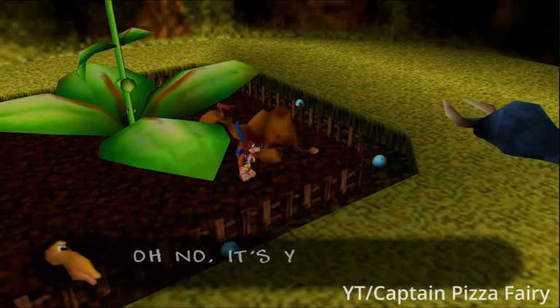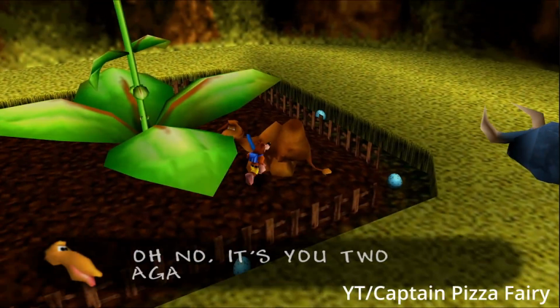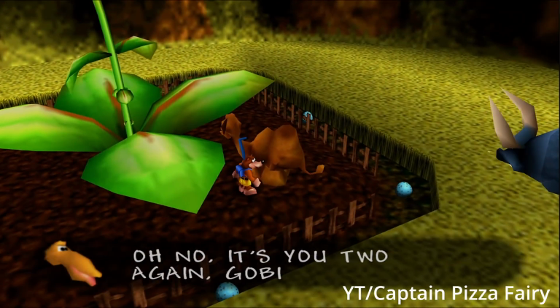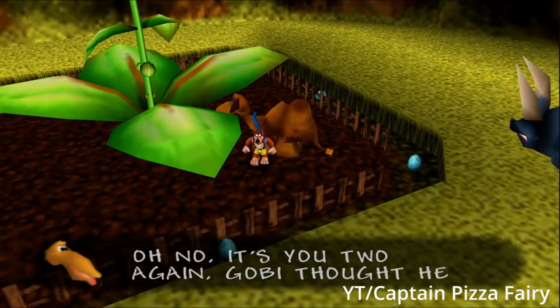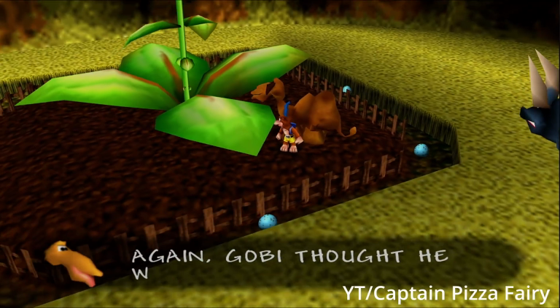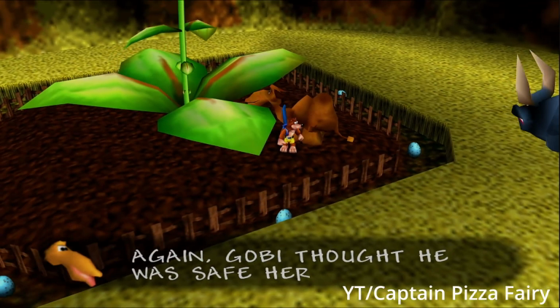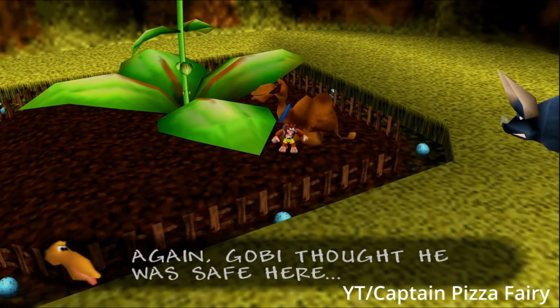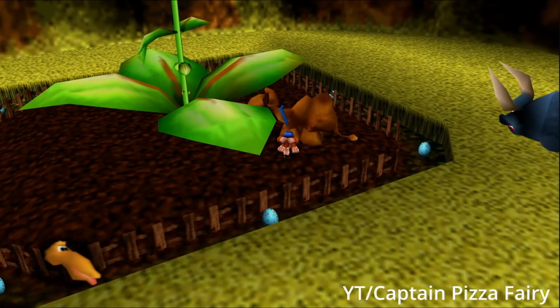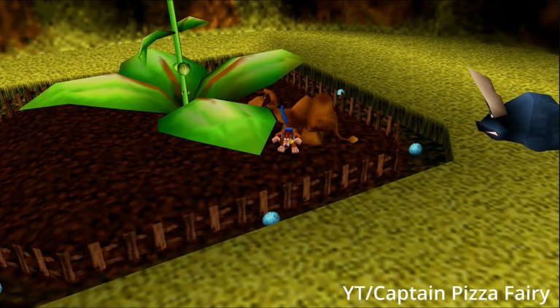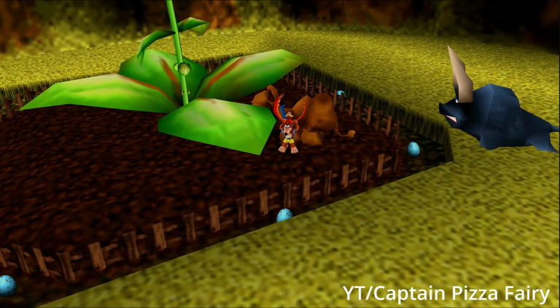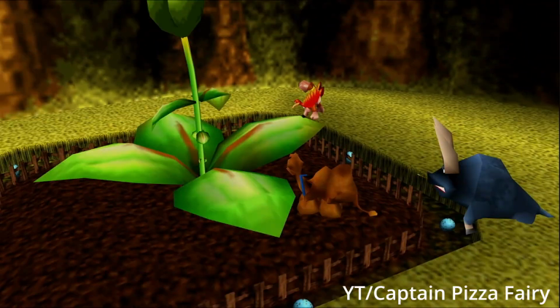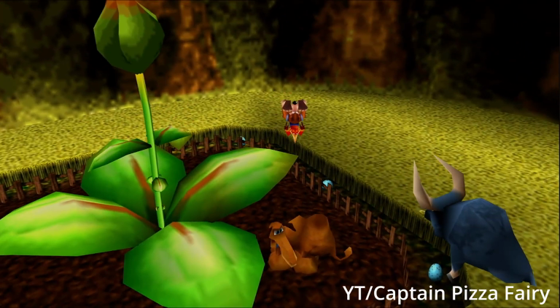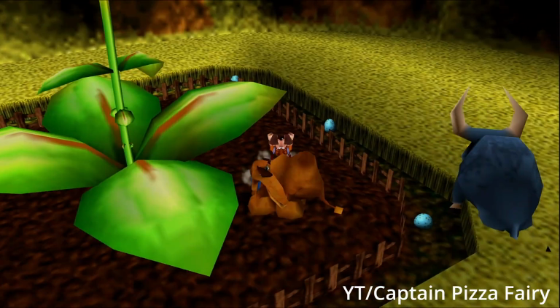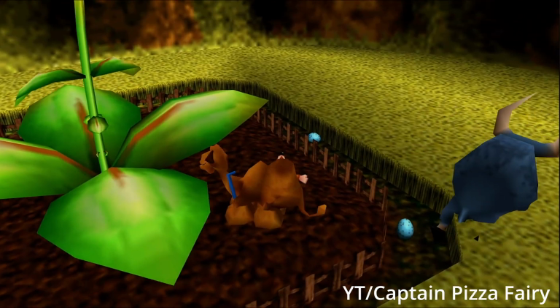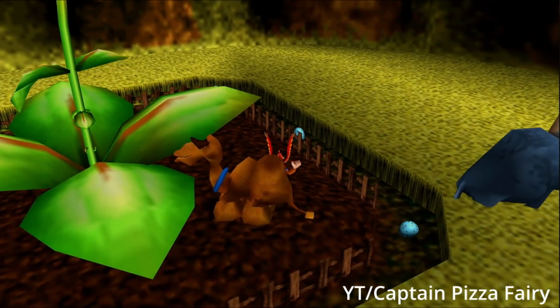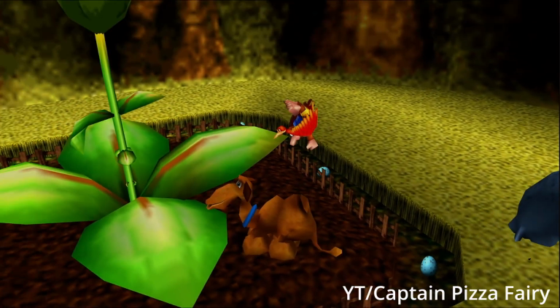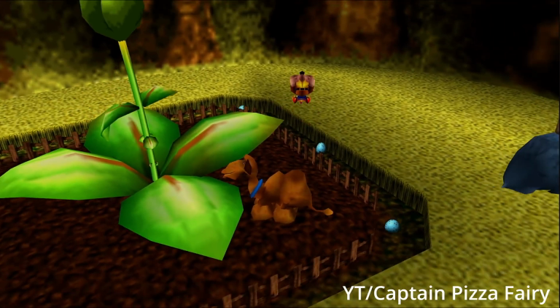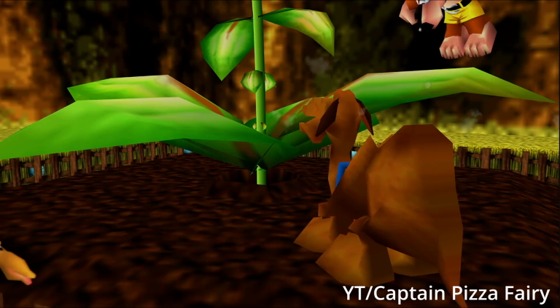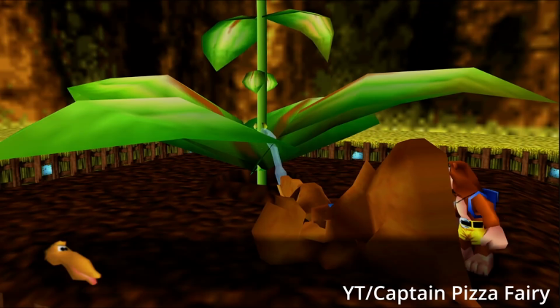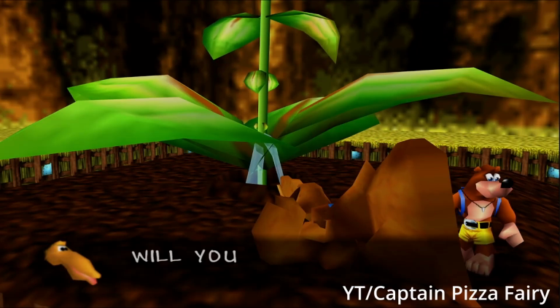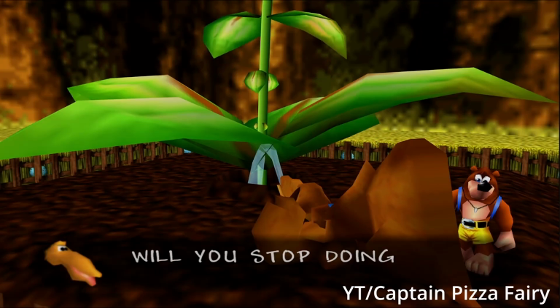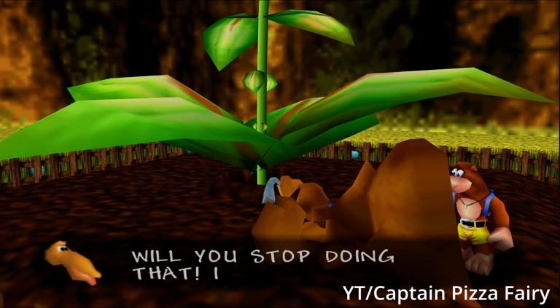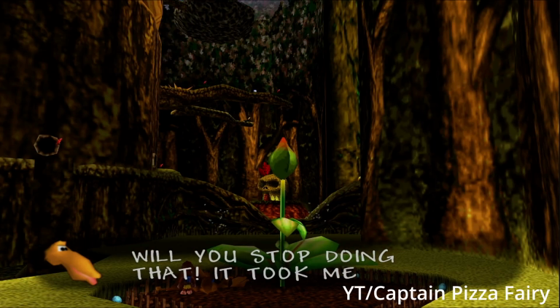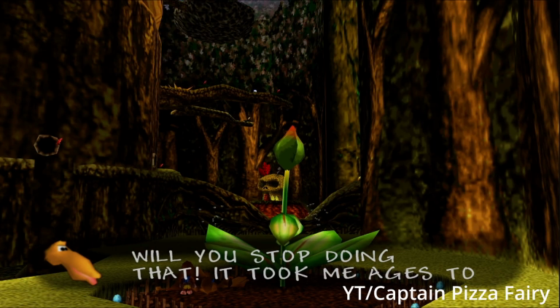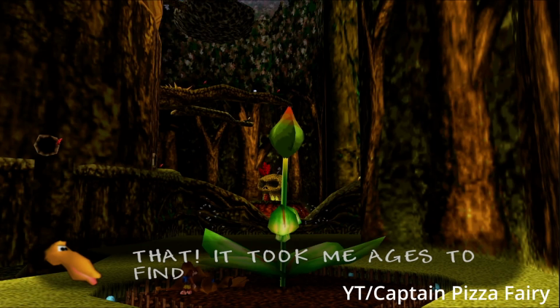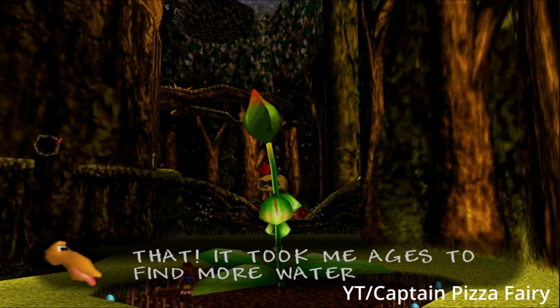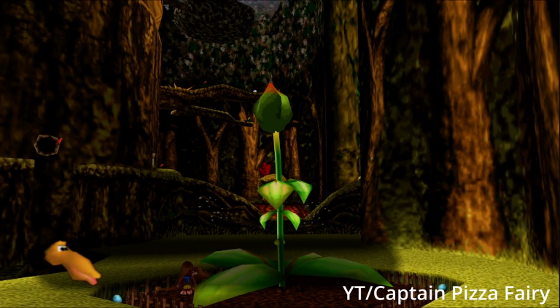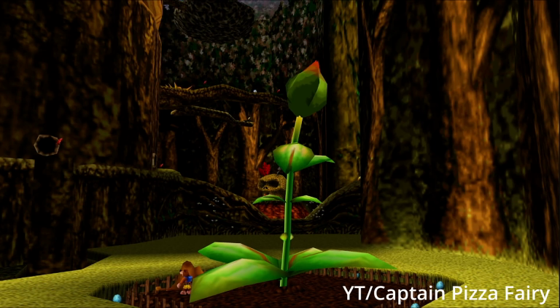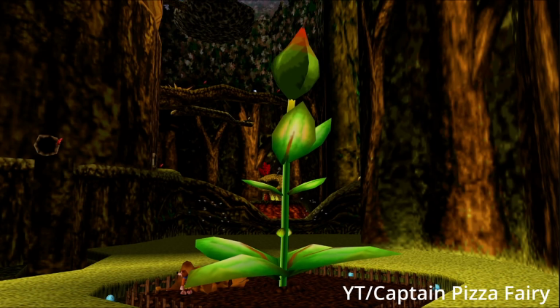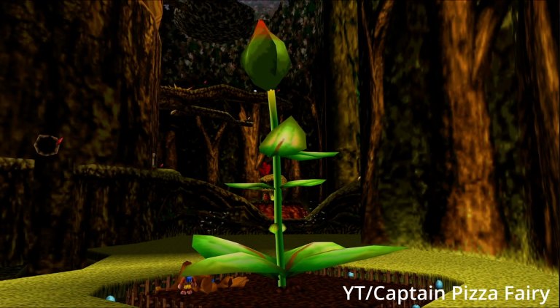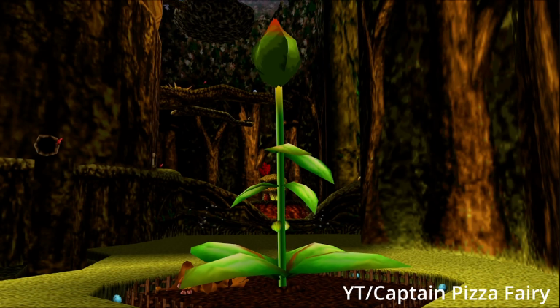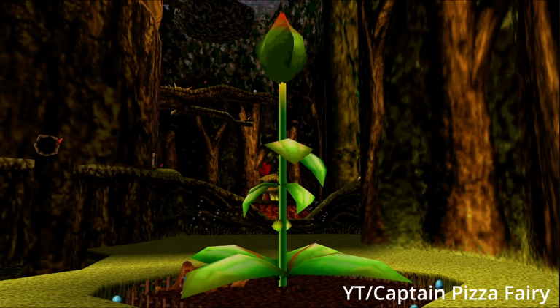You'll also see a camel friend from a previous level in front of the flower. If you give the flower some water from the camel, then it'll grow taller. It still isn't blooming yet, but it will soon.